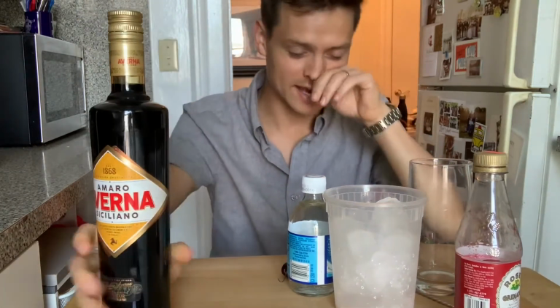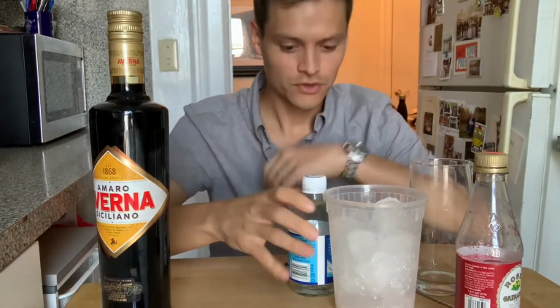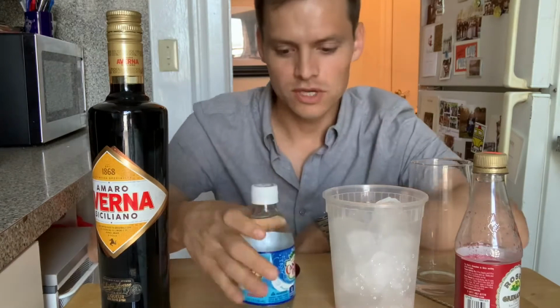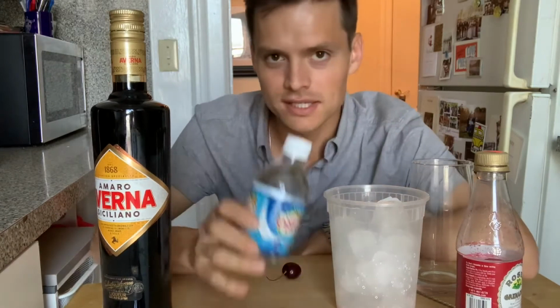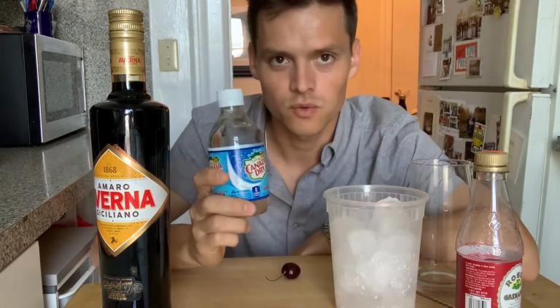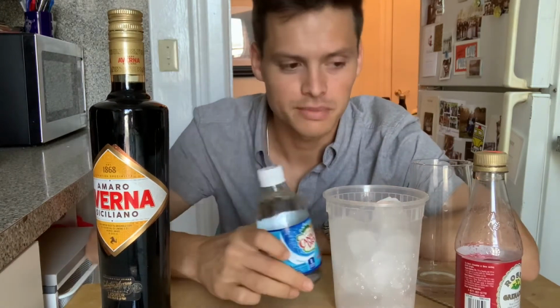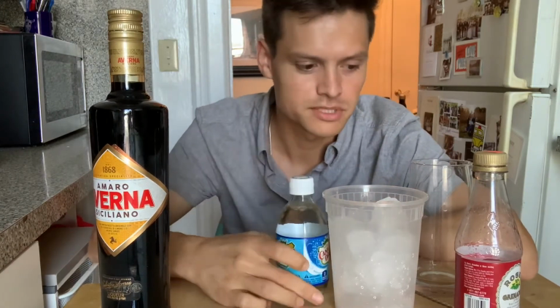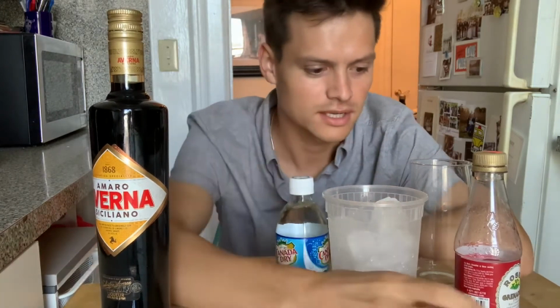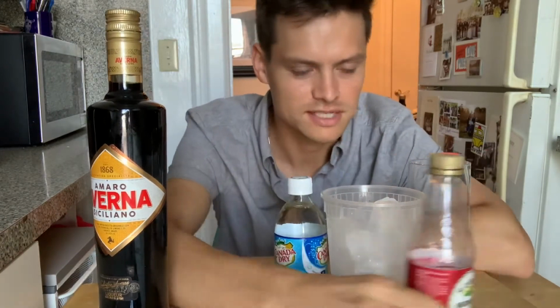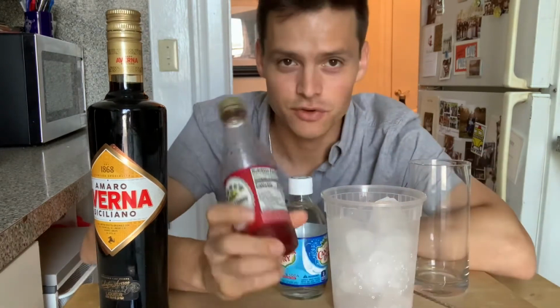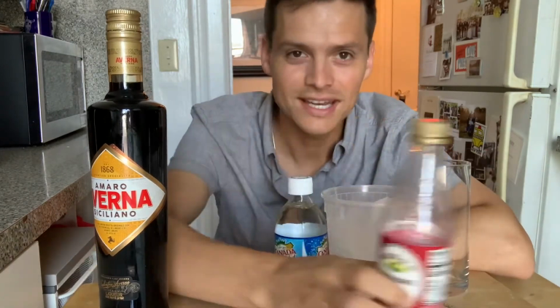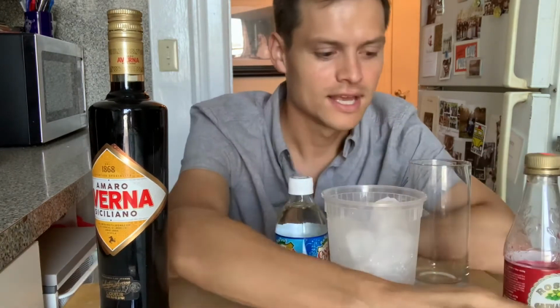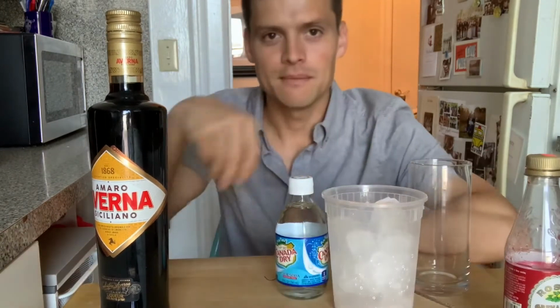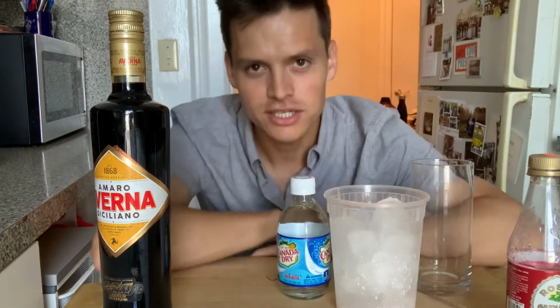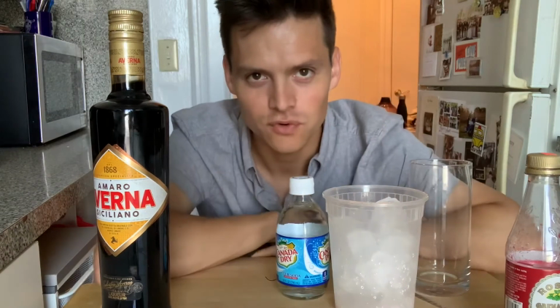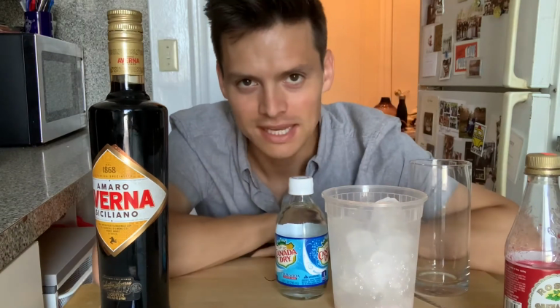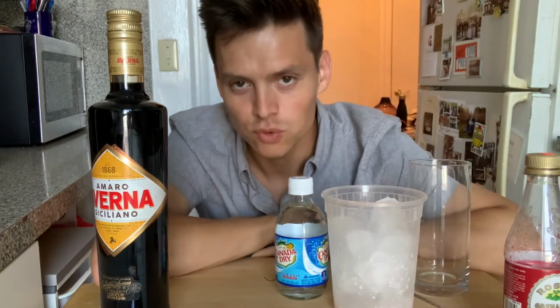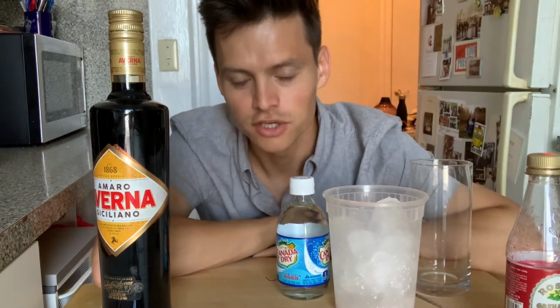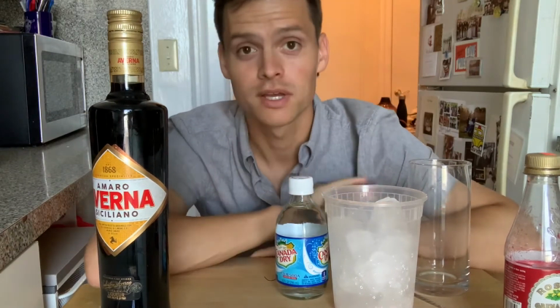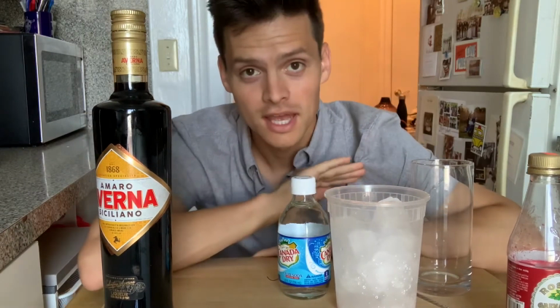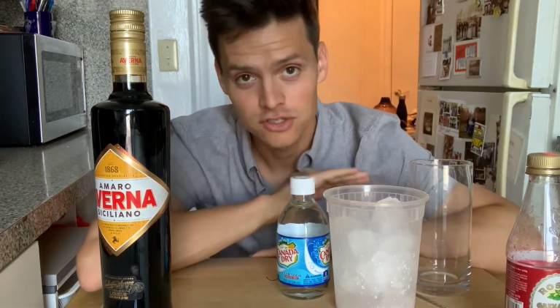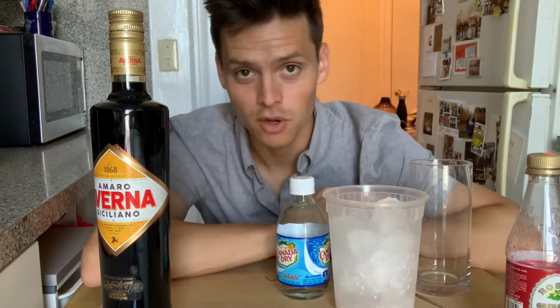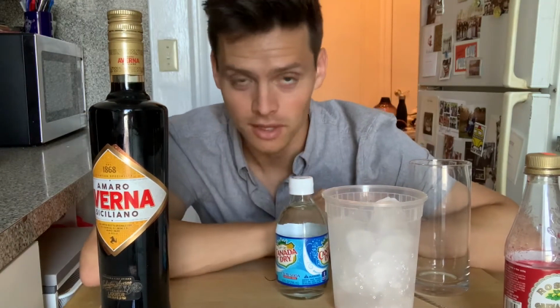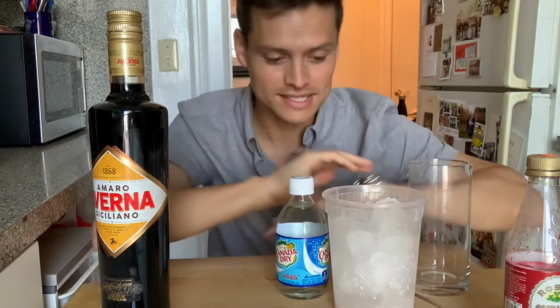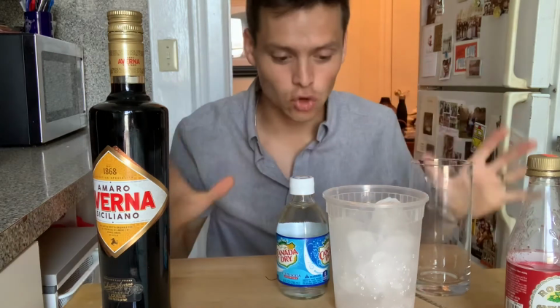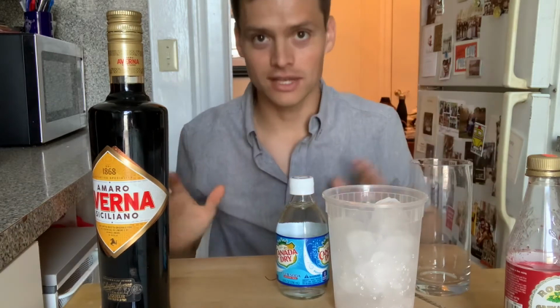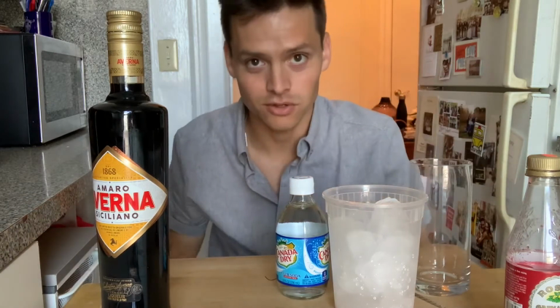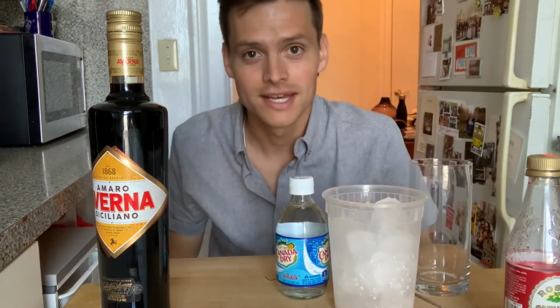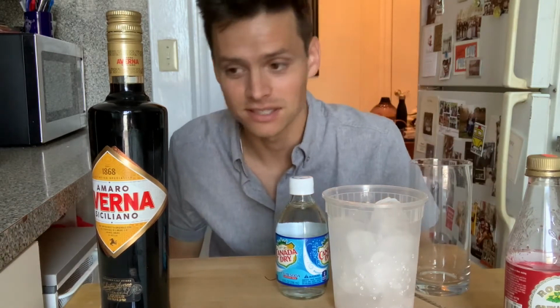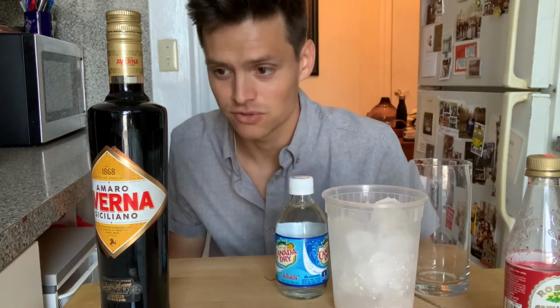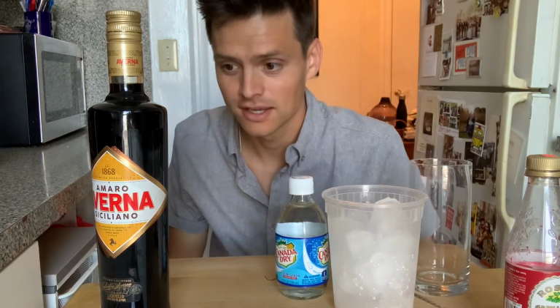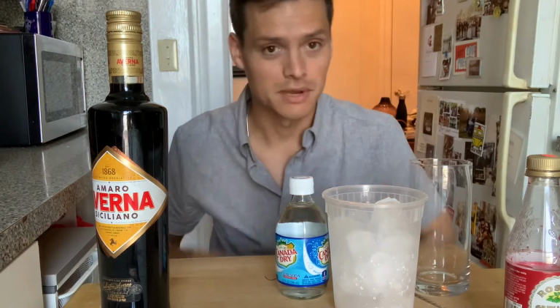That said, when you mix it with a little bit of club soda and a splash of grenadine, it magically transforms into — no joke — straight-up Coca-Cola. This tastes so much like Coca-Cola, it's a delicious drink.